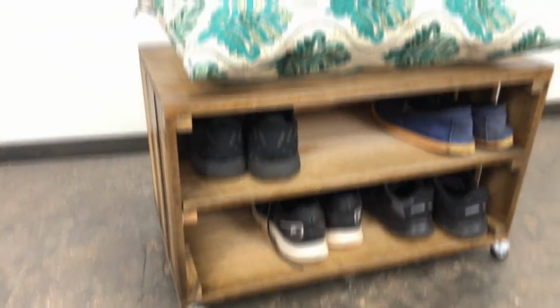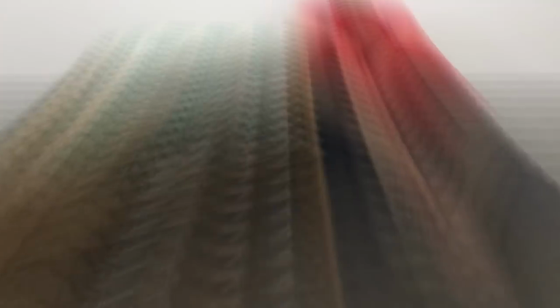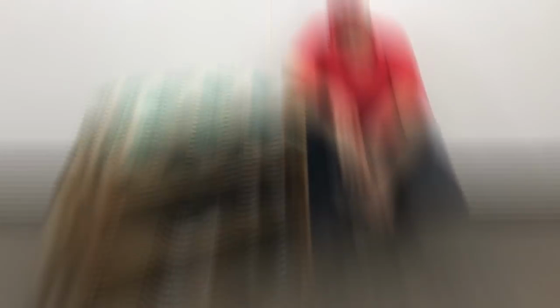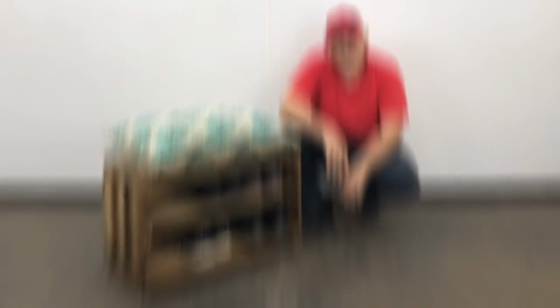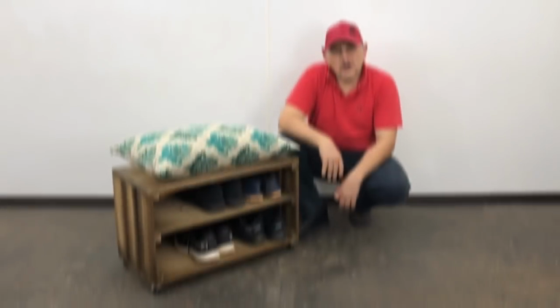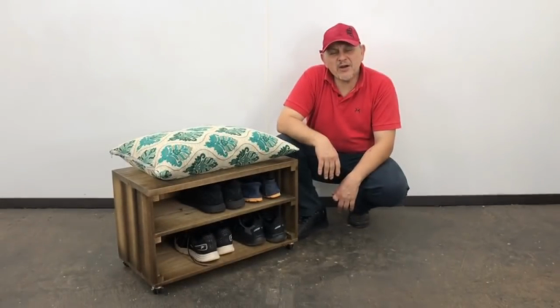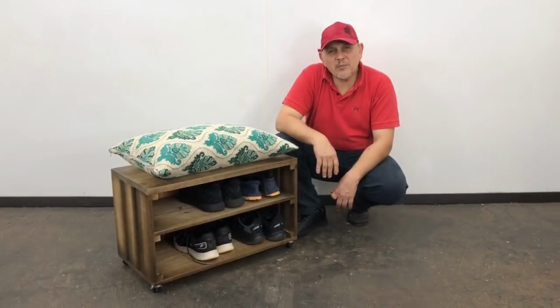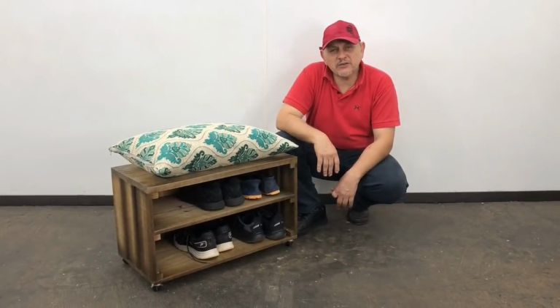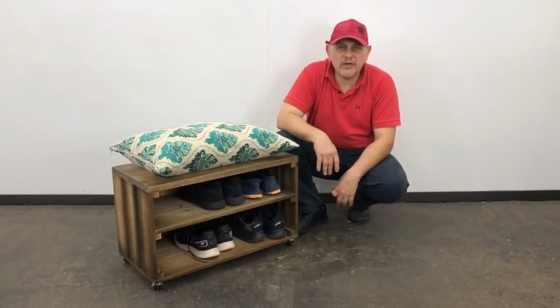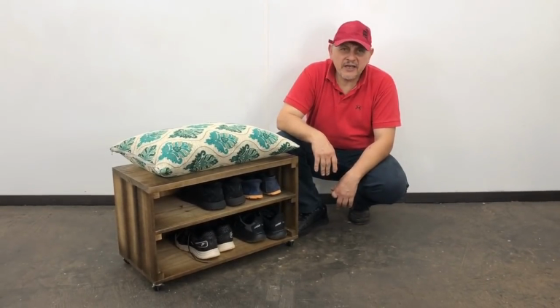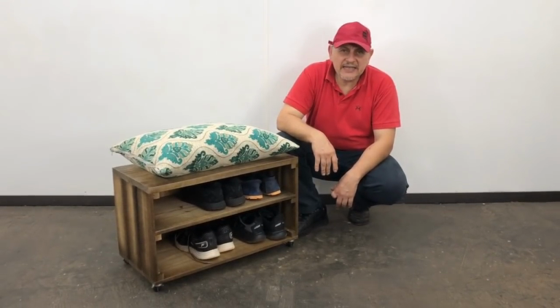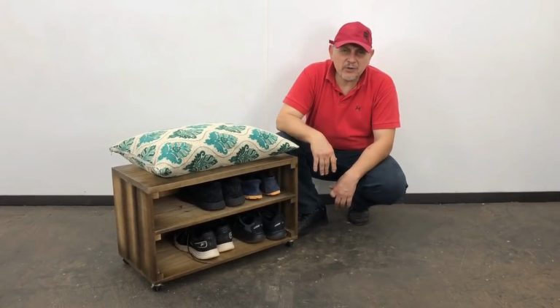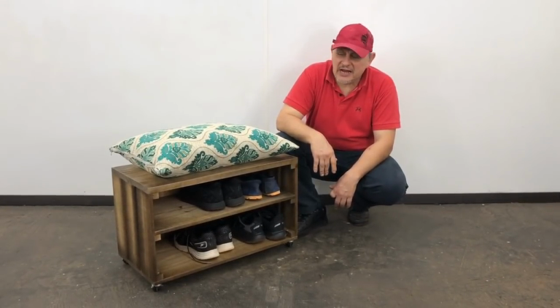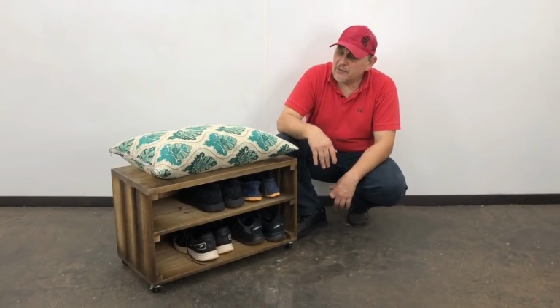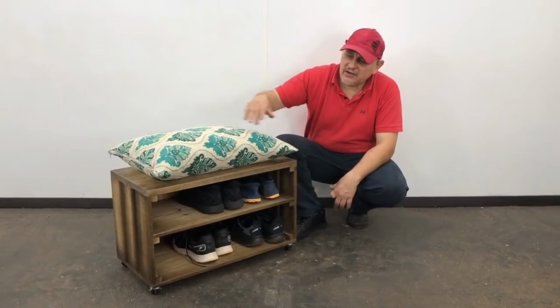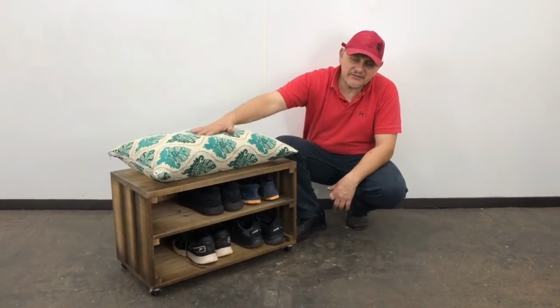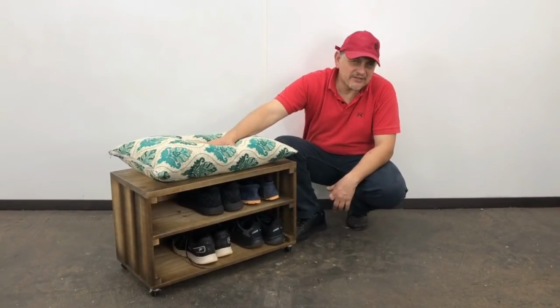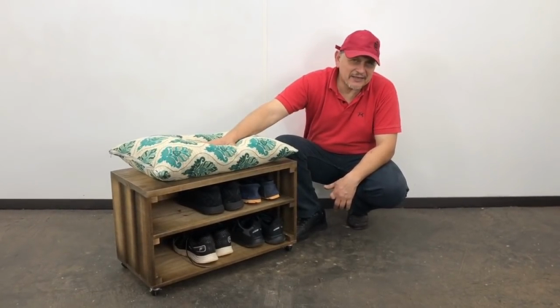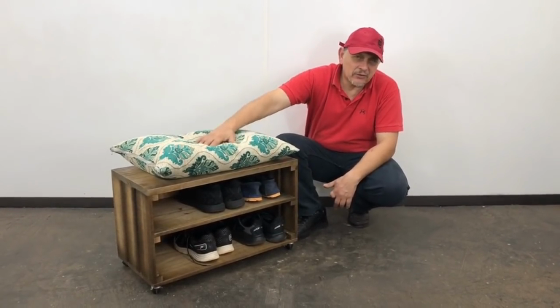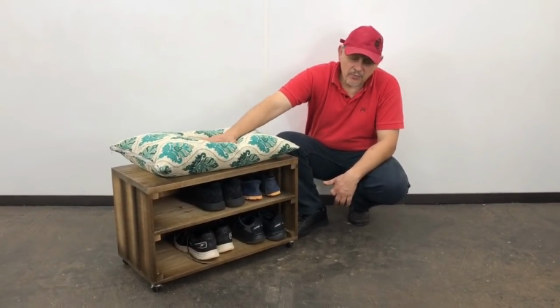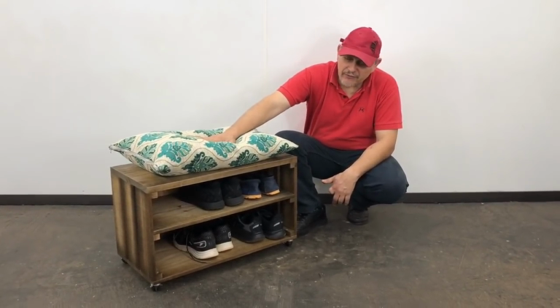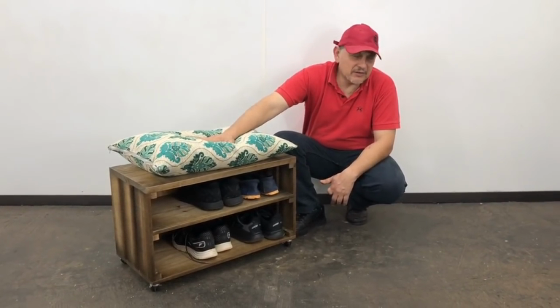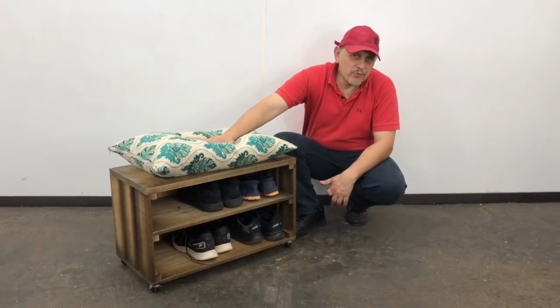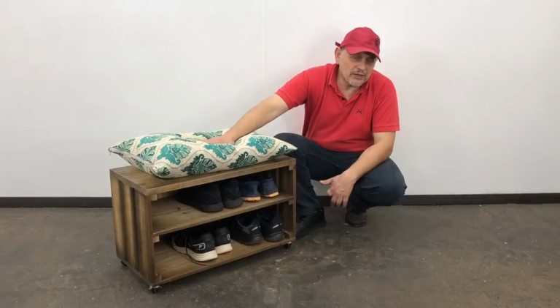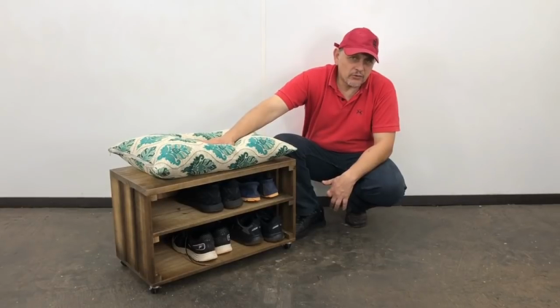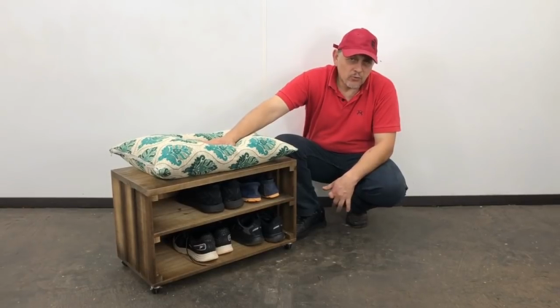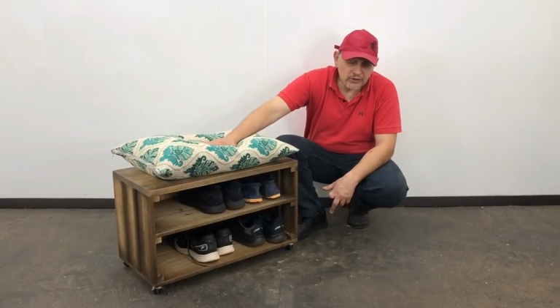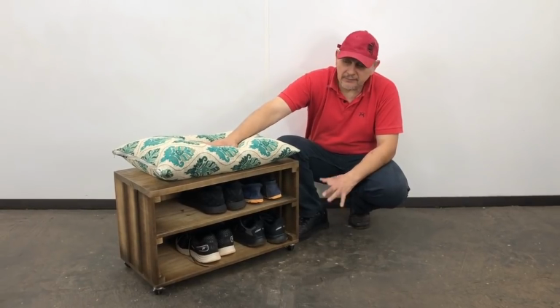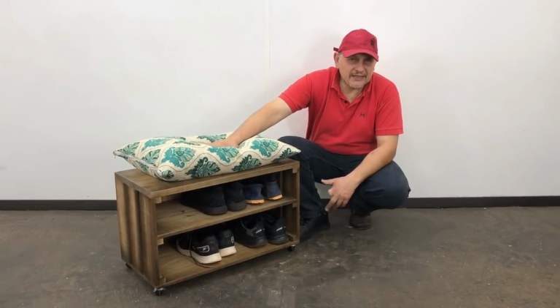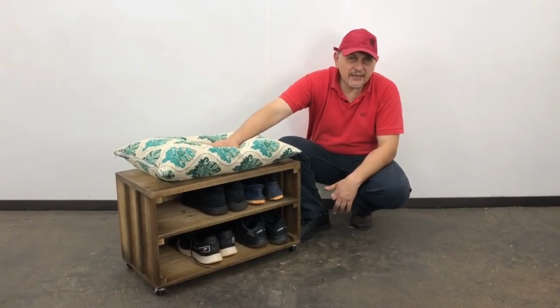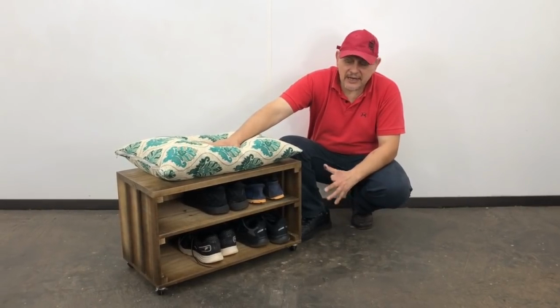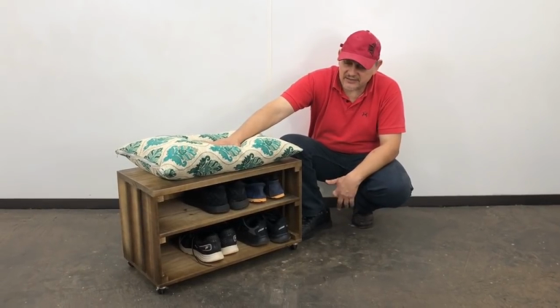Welcome to the video. My name is Jose Luis. In this opportunity I am going to show how to make a zapatero (shoe rack) — very easy, very beautiful, very useful to have in the house.